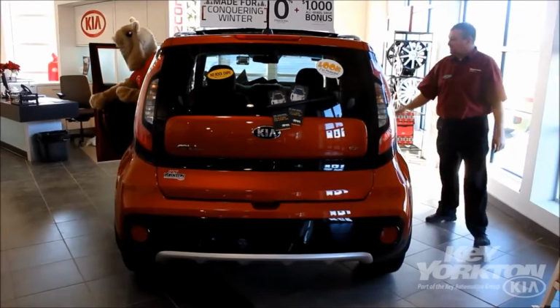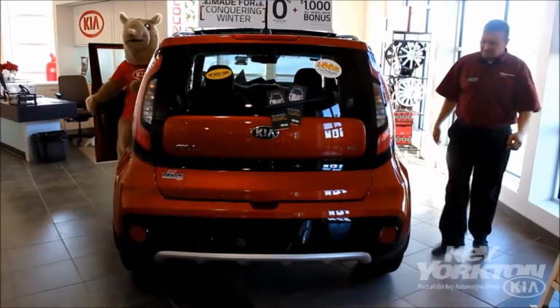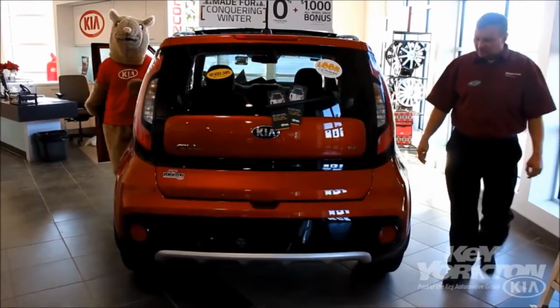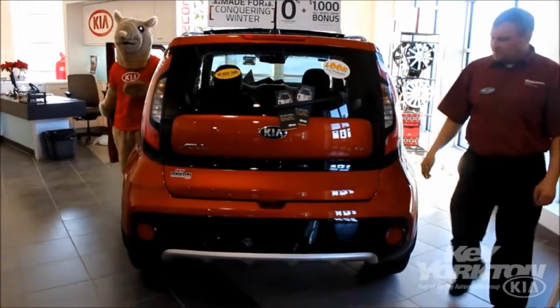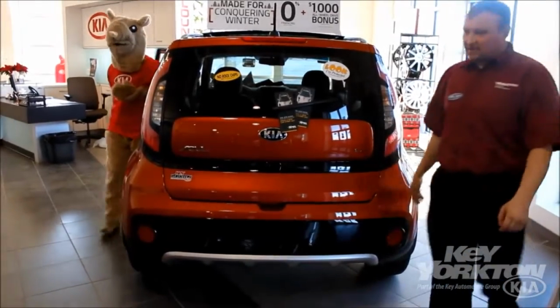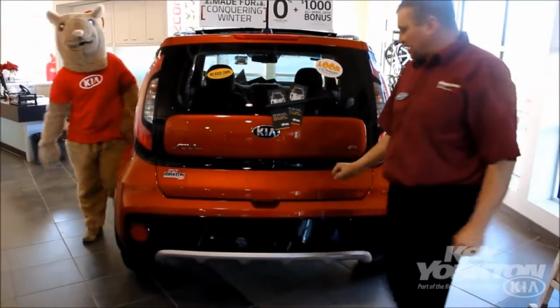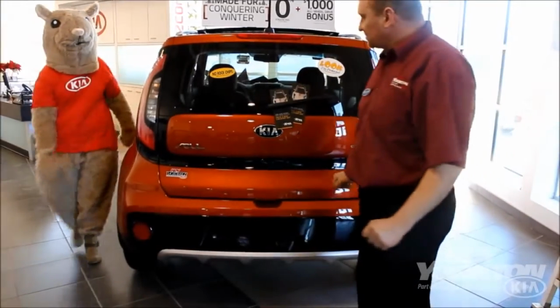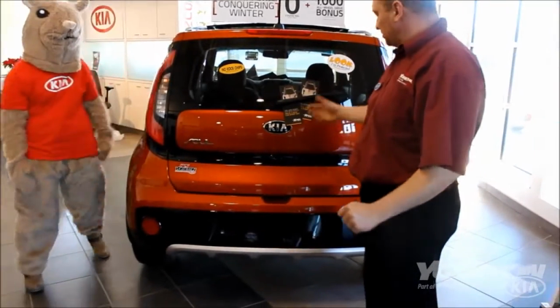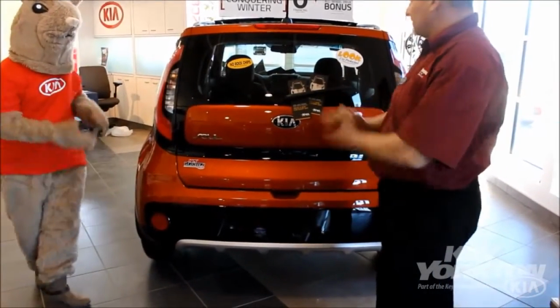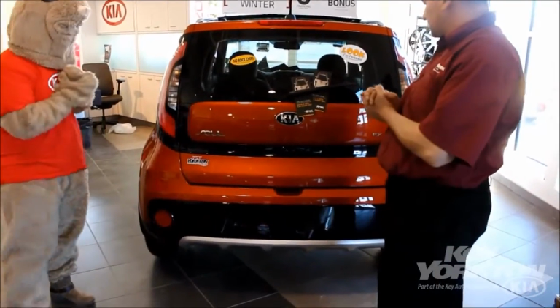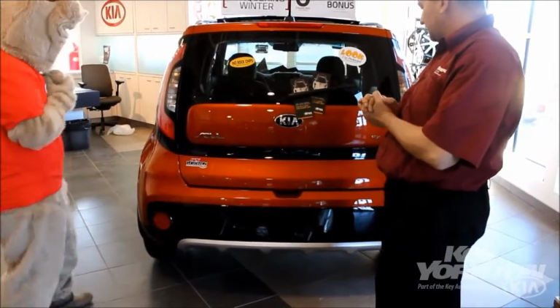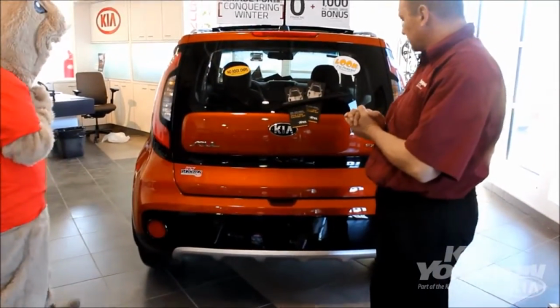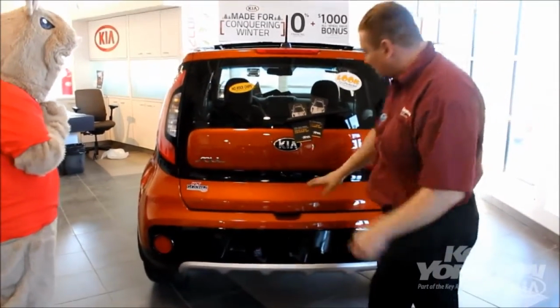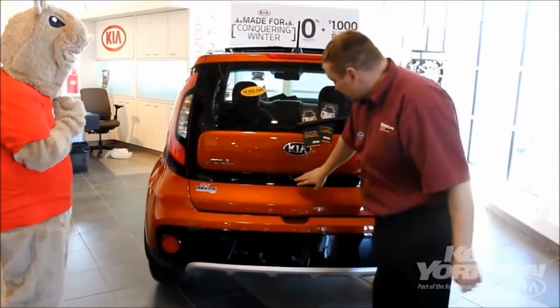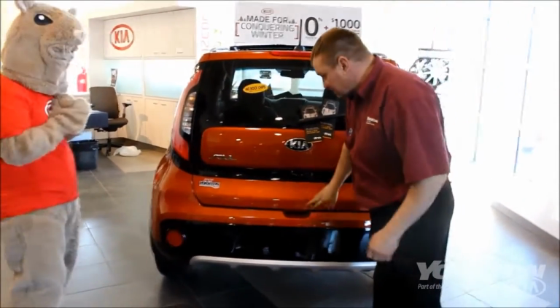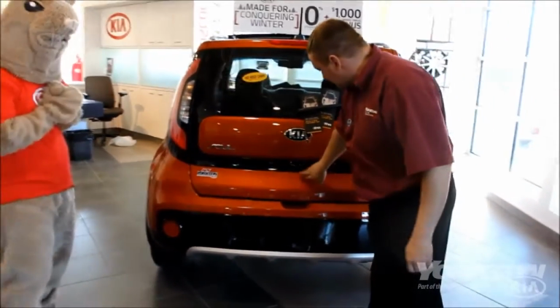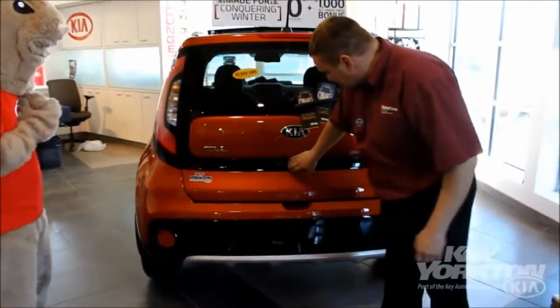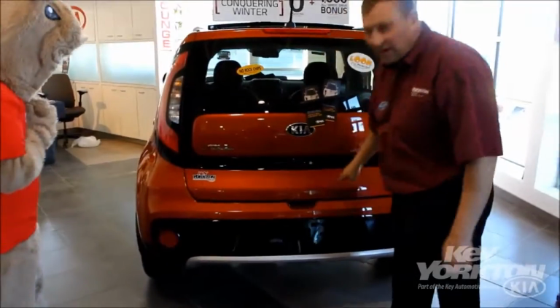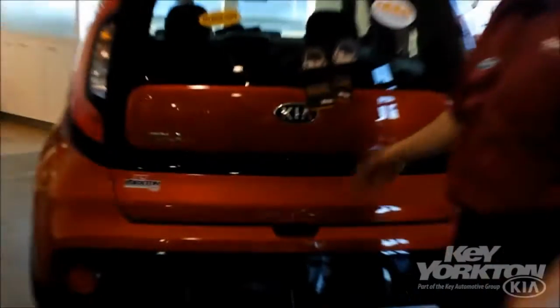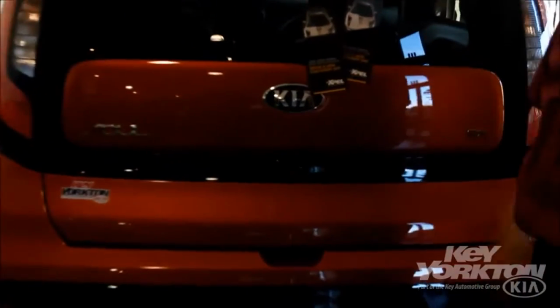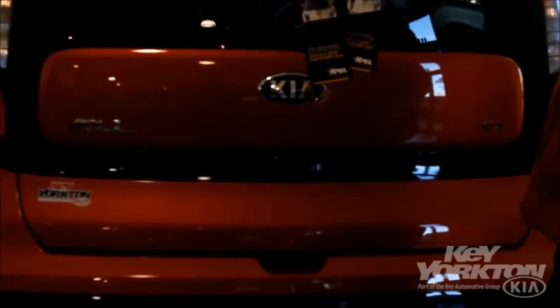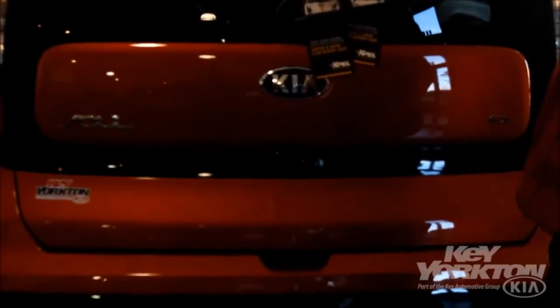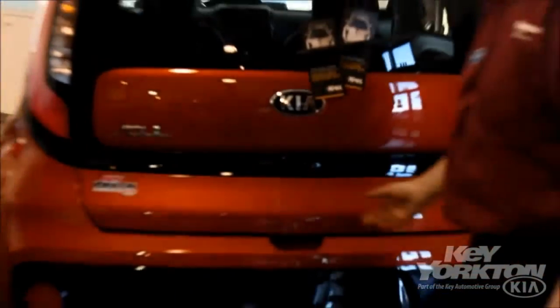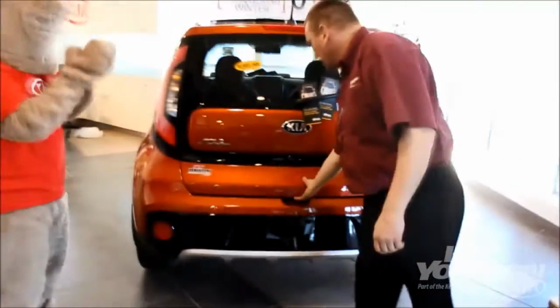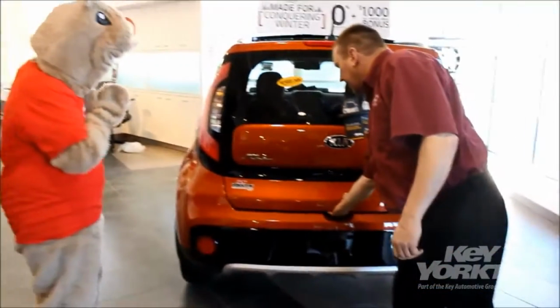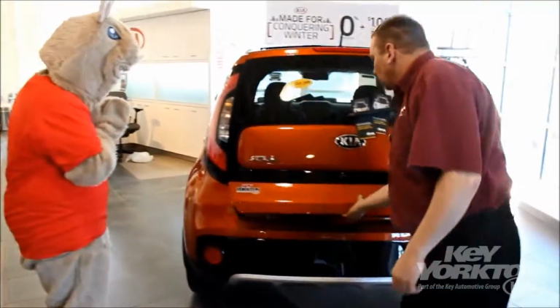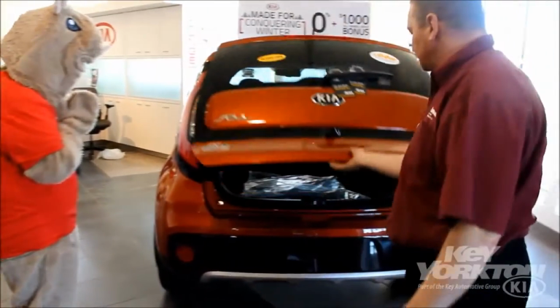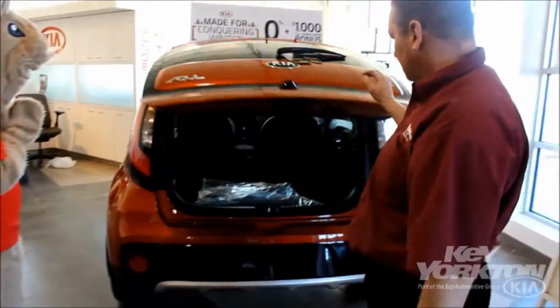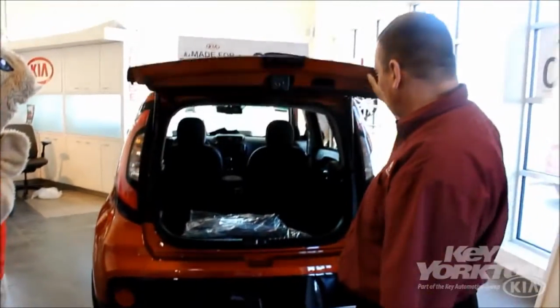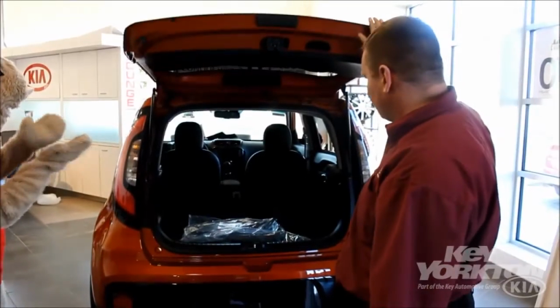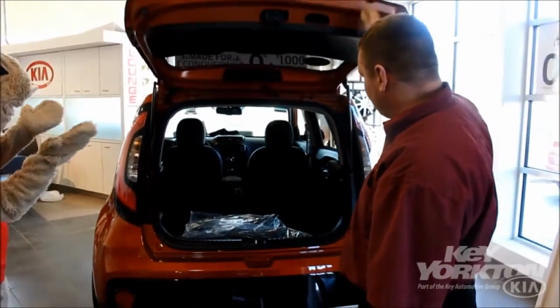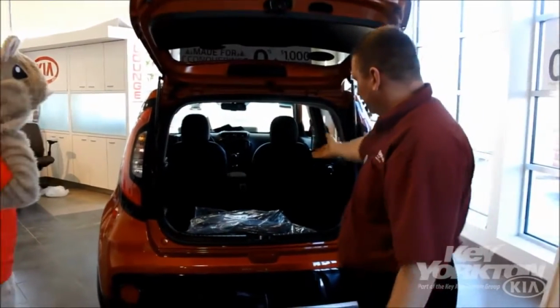Just if you'll follow me back here, Mr. Hamster, I'm going to show you a few more of the external features on the vehicle. This feature is pretty cool — a lot of vehicles now have it. It's got a backup camera in here and lots and lots of room in the very back.